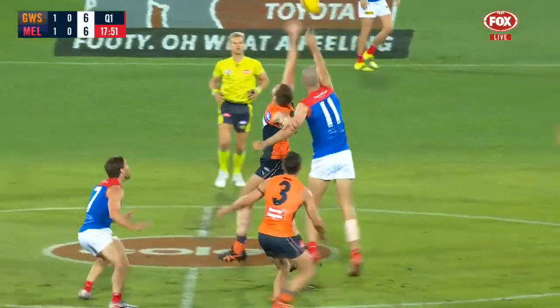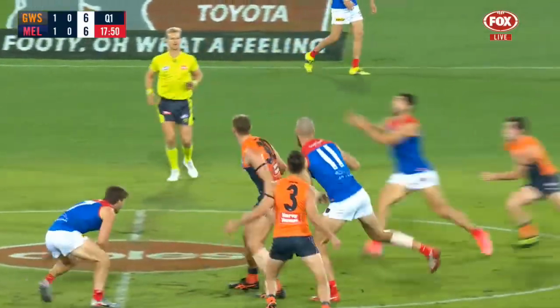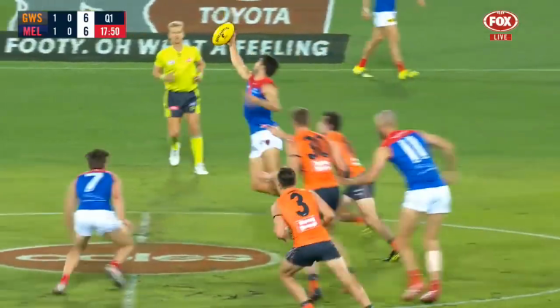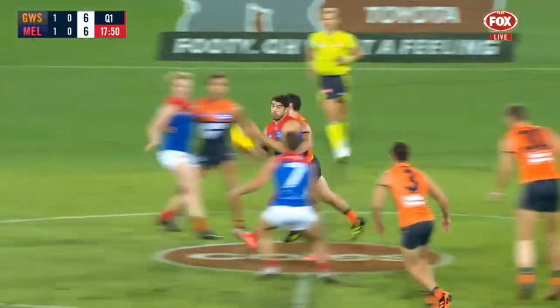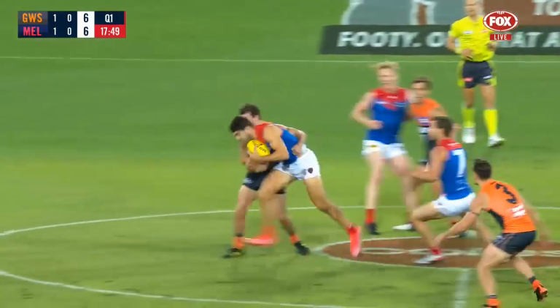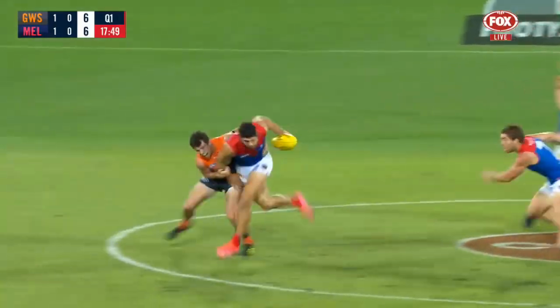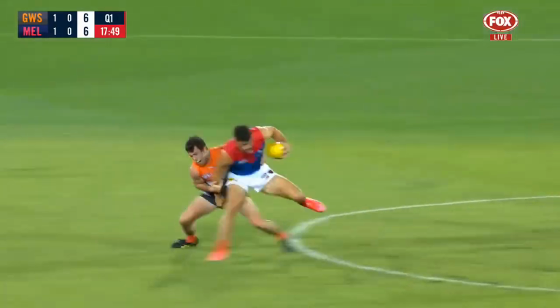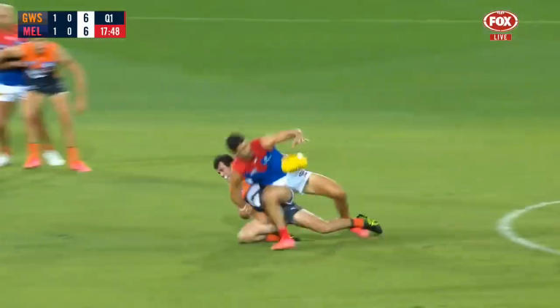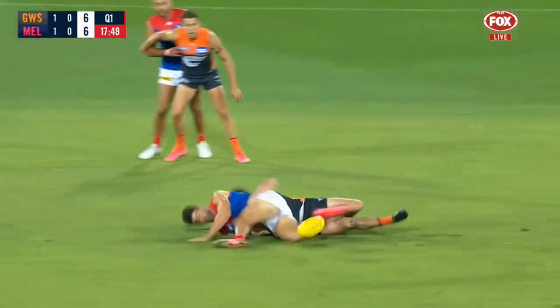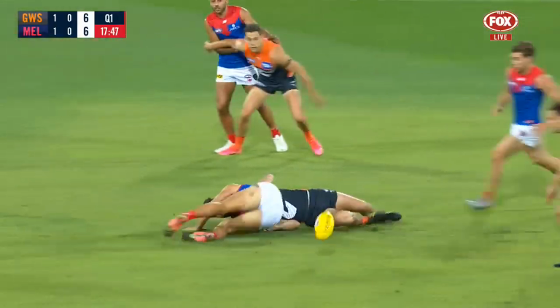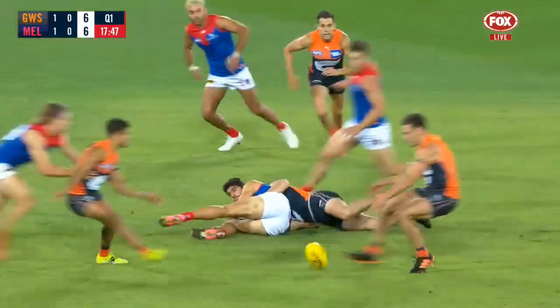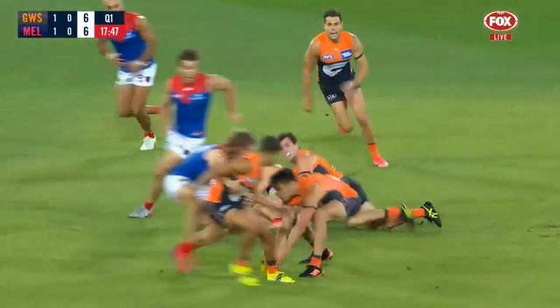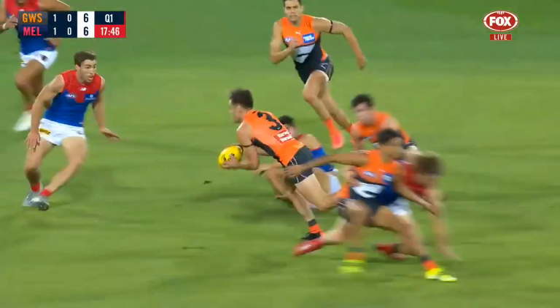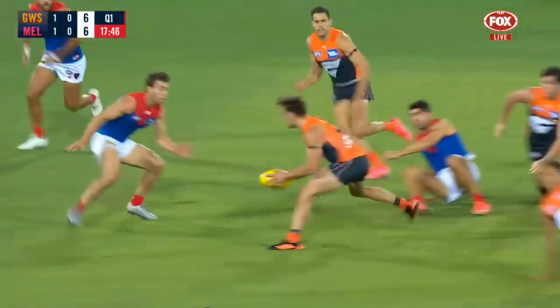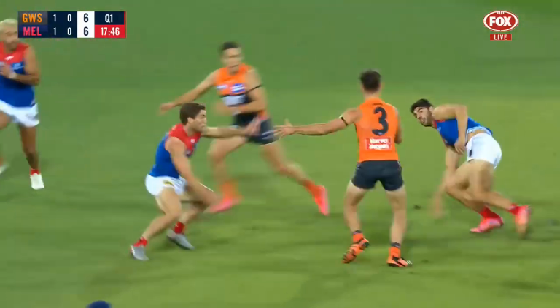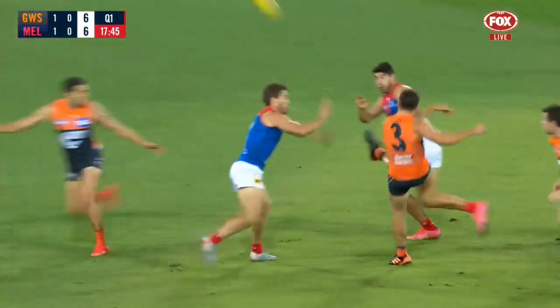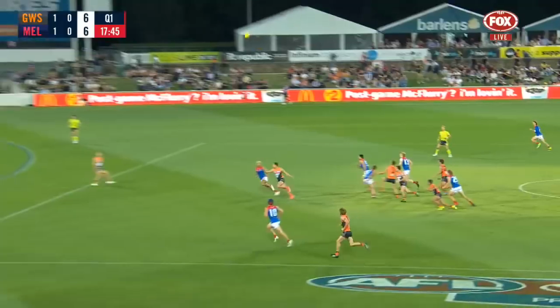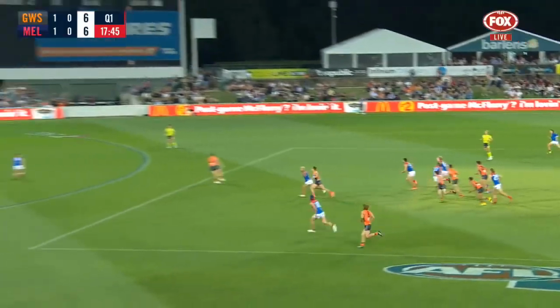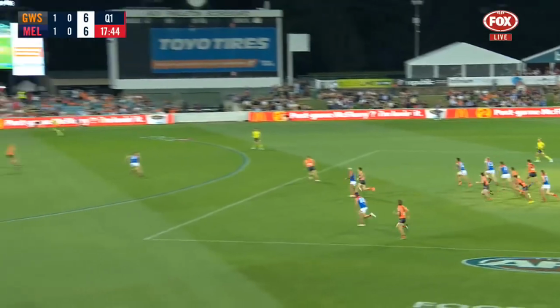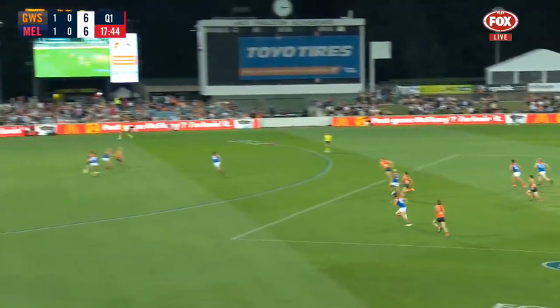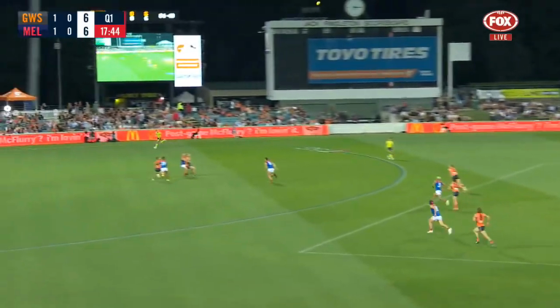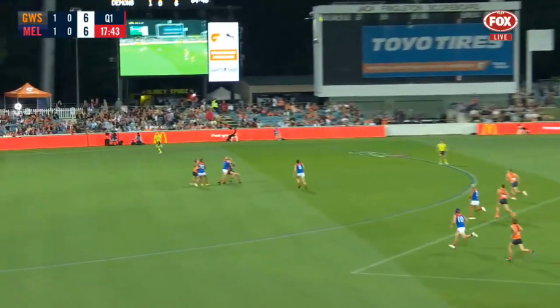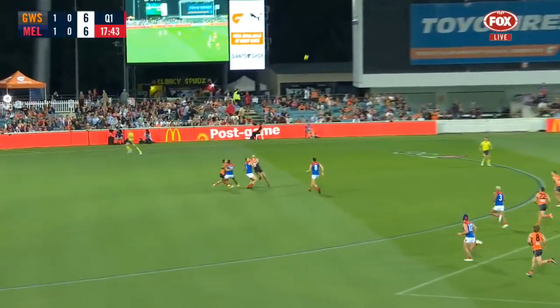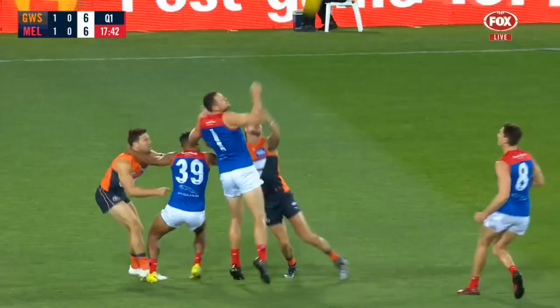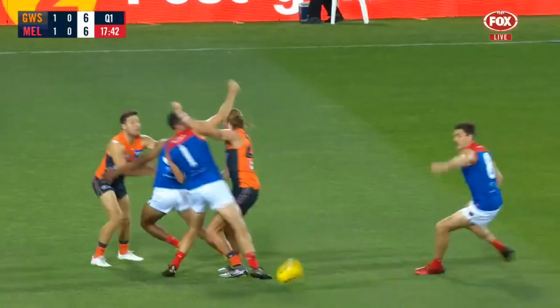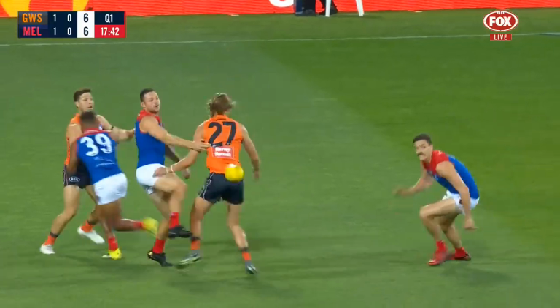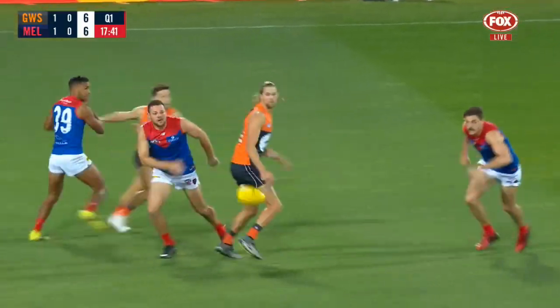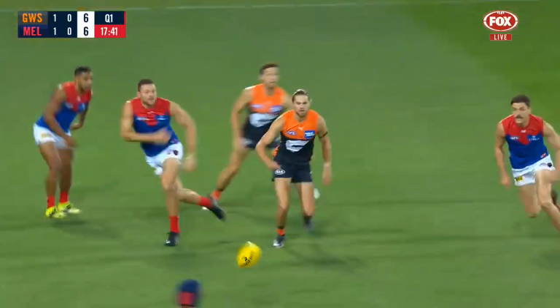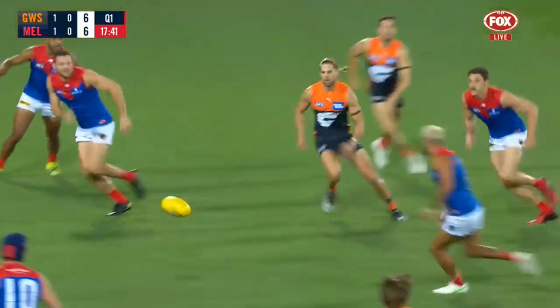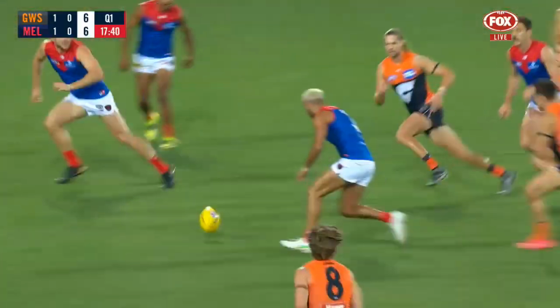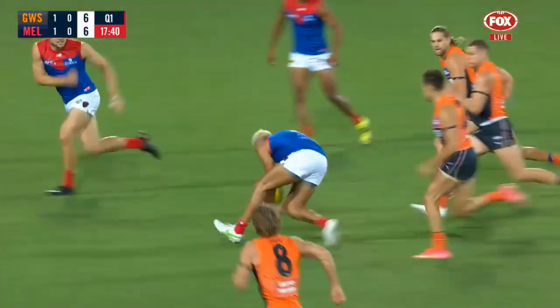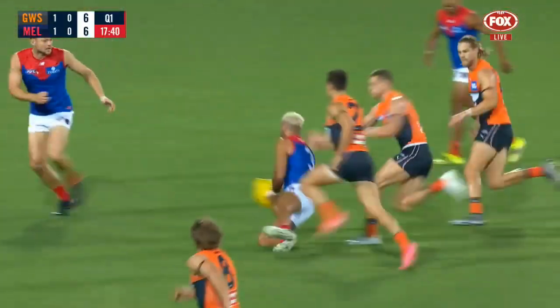Don't worry about it — I don't think that'll bother Toby Green. We're all level. Another strong tackle. Rick Daniels got Petrarca. Cornelio. High ball inside — 50. May there. Himmelberg with the matchup.